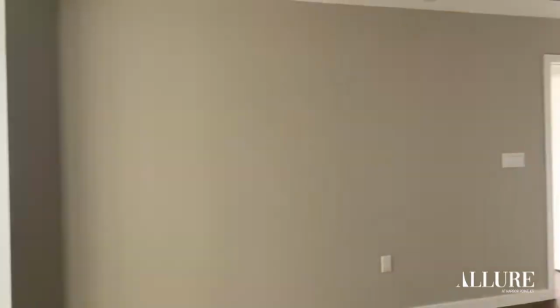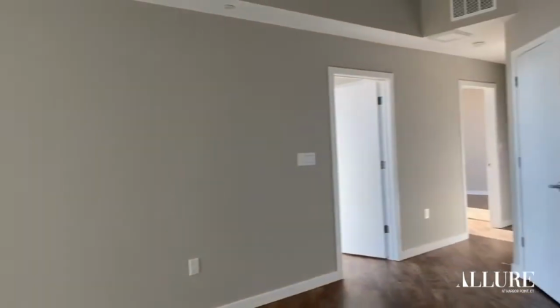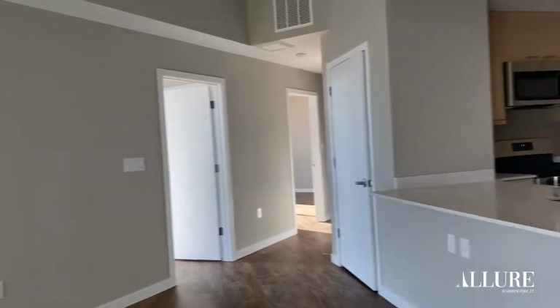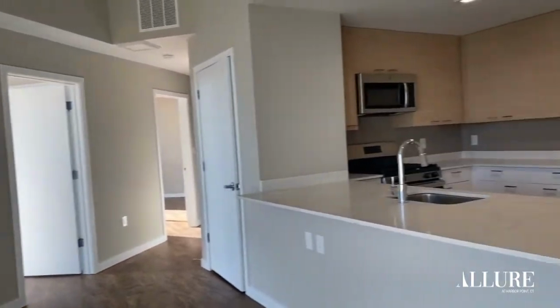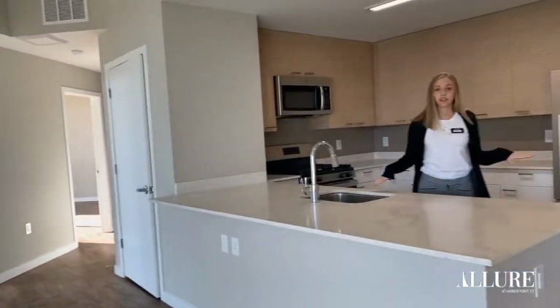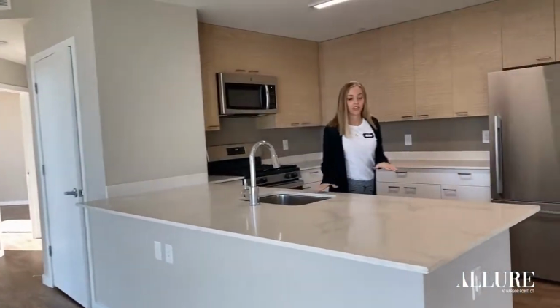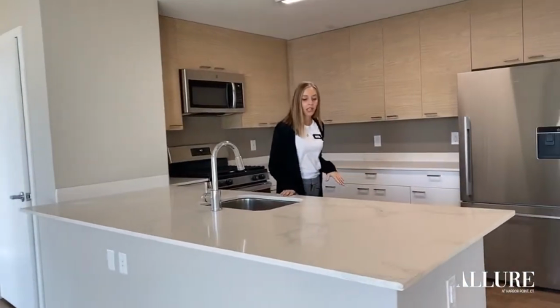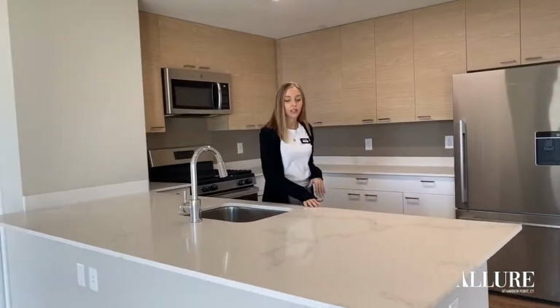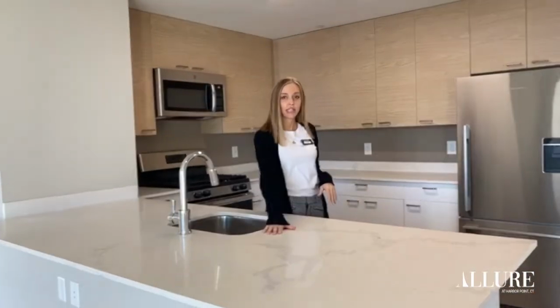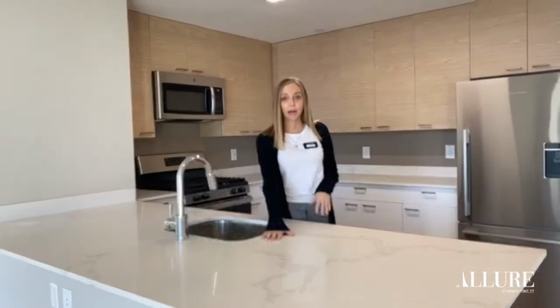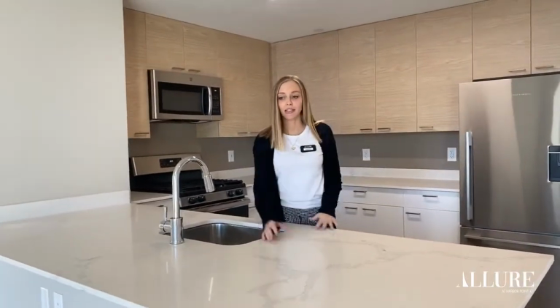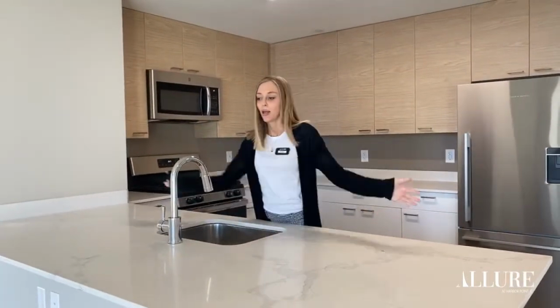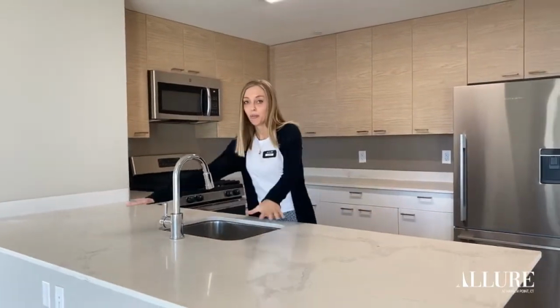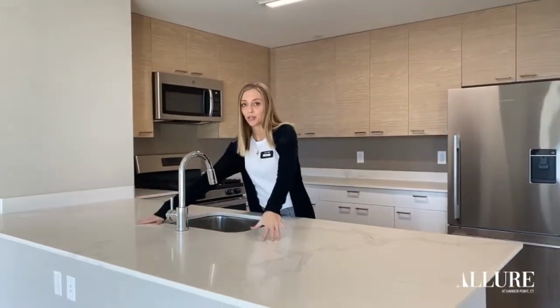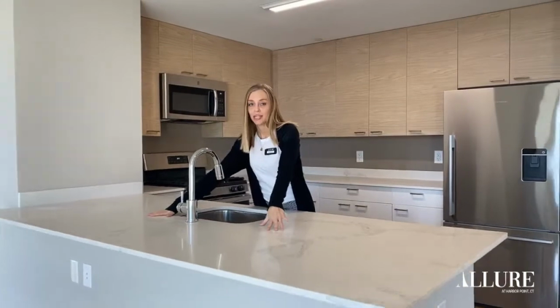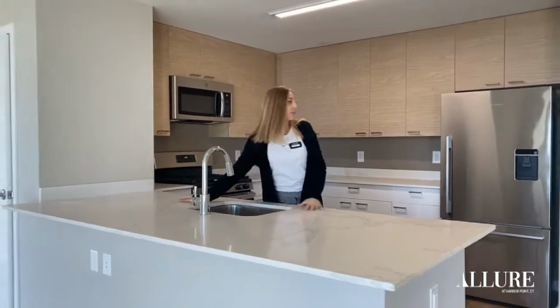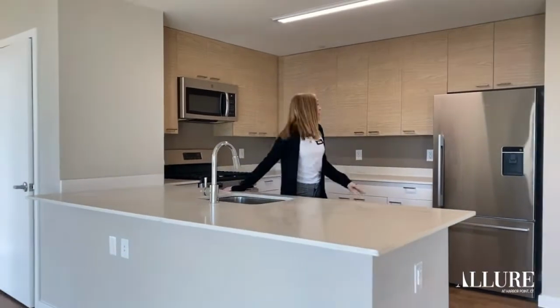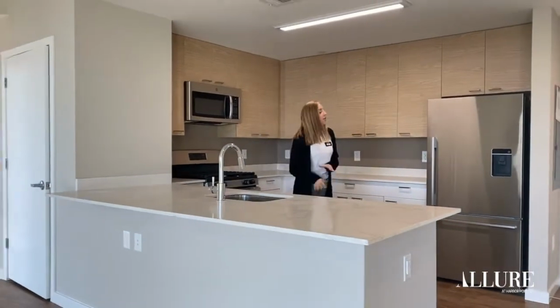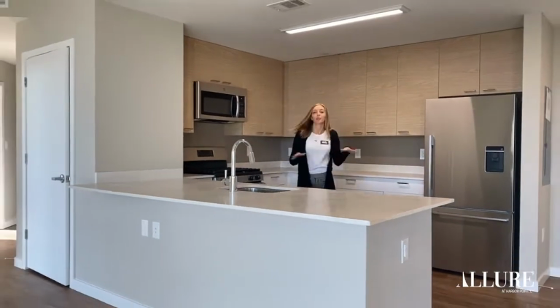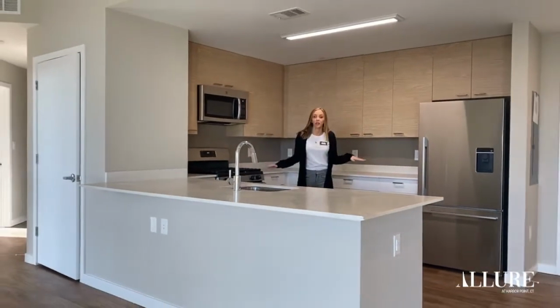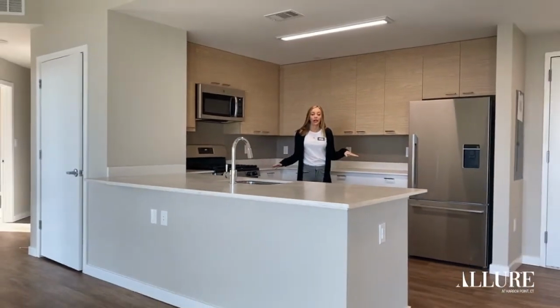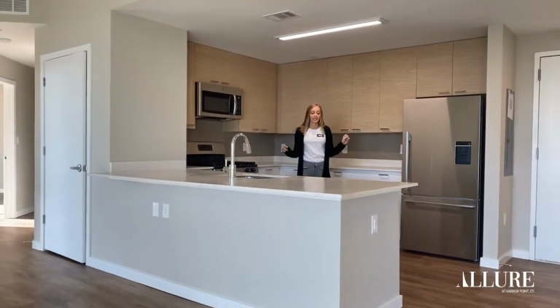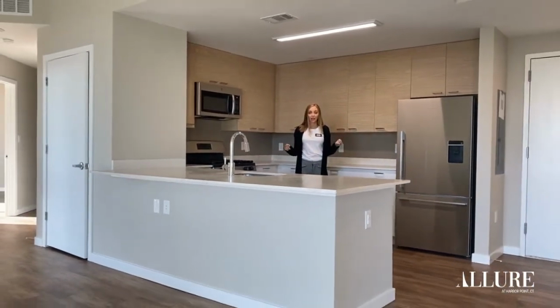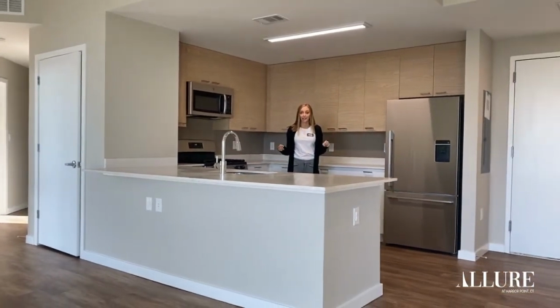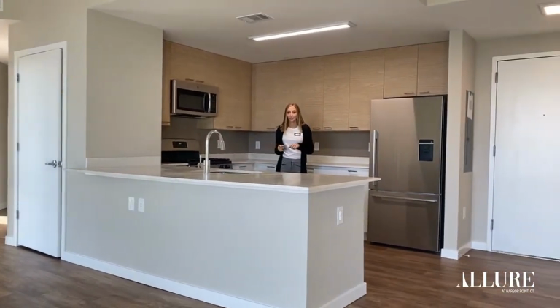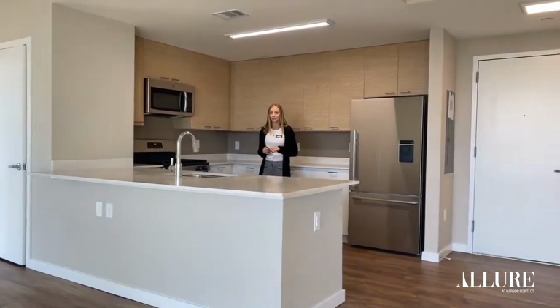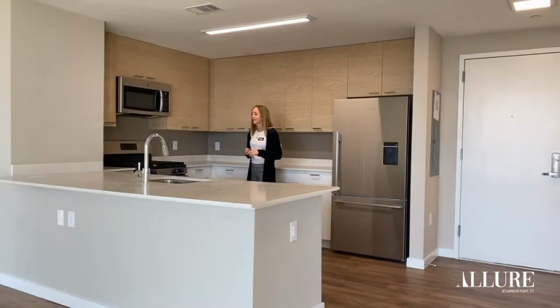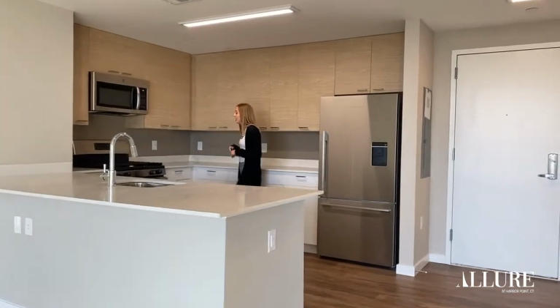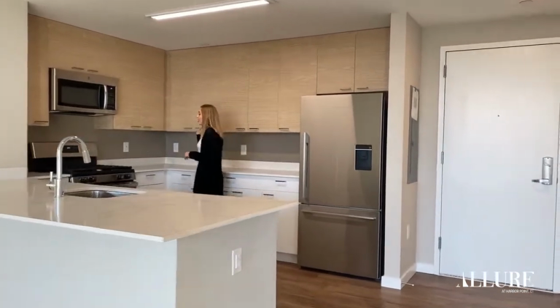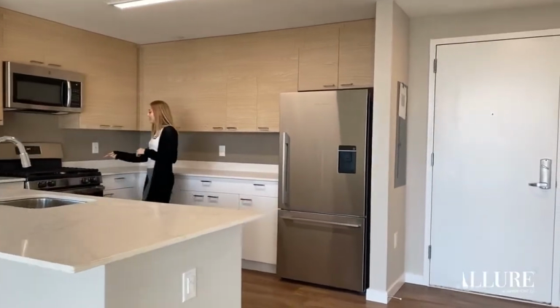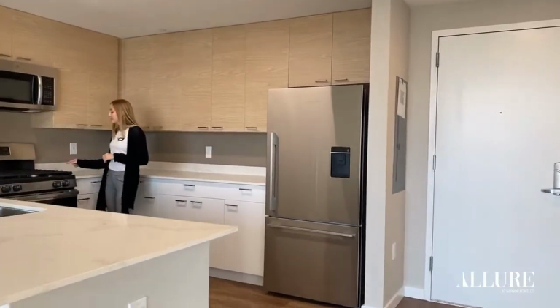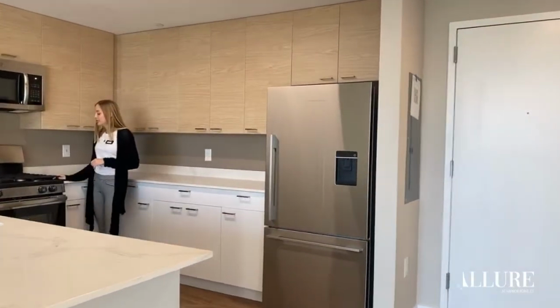First I want you to take a look at this gorgeous kitchen. You'll see the quartz countertop where you can put bar stools at the end. You also have brand new stainless steel appliances. You have a gas range stove.